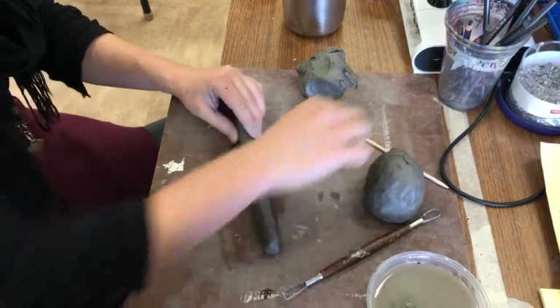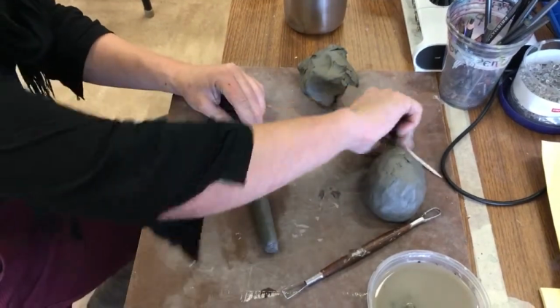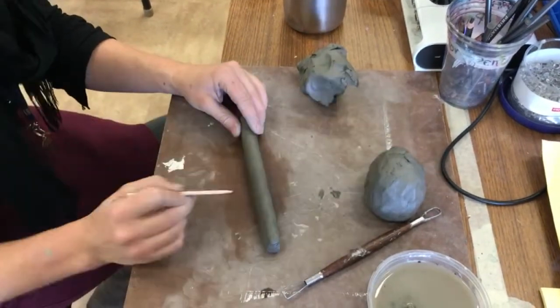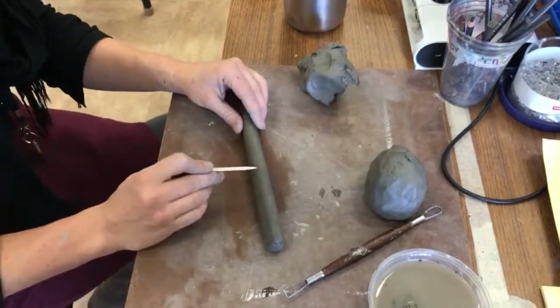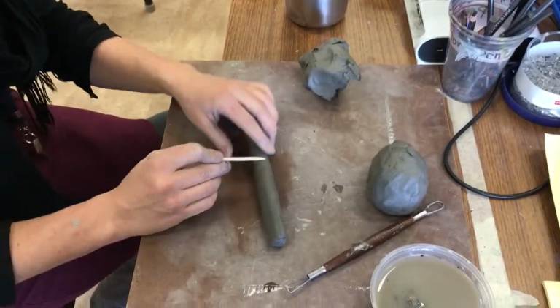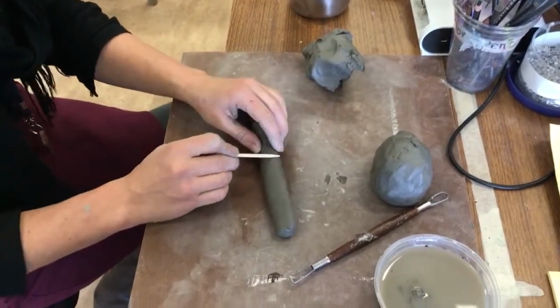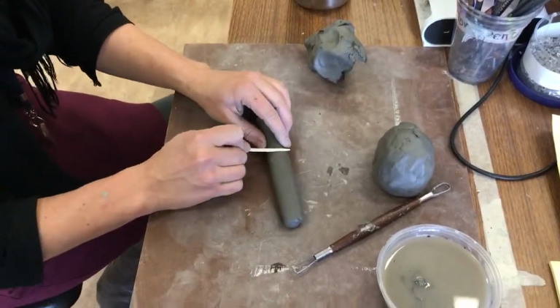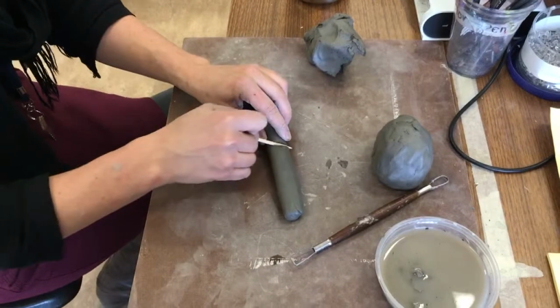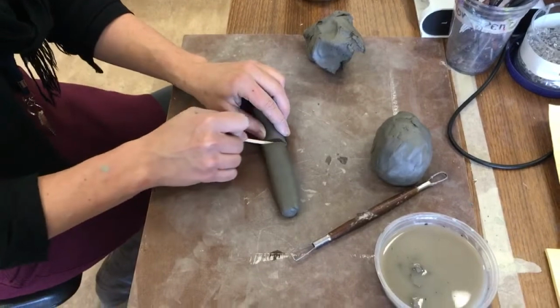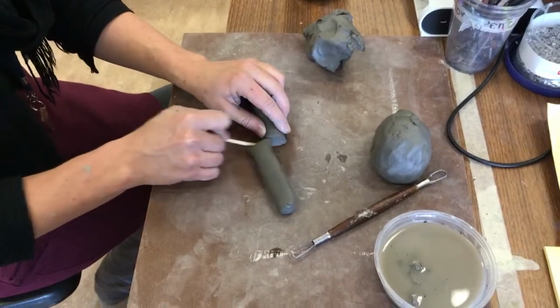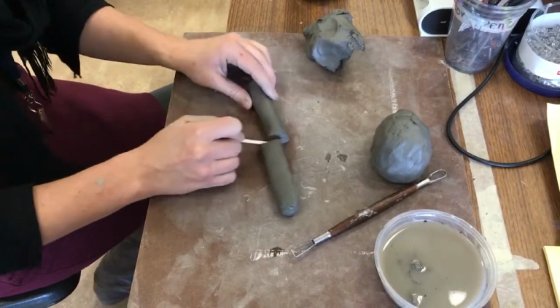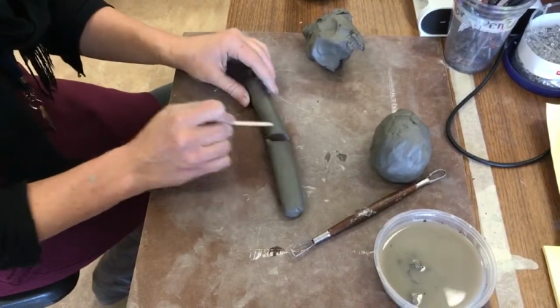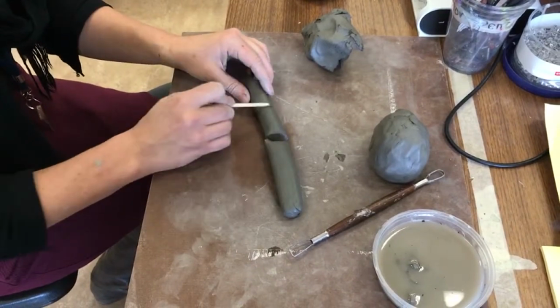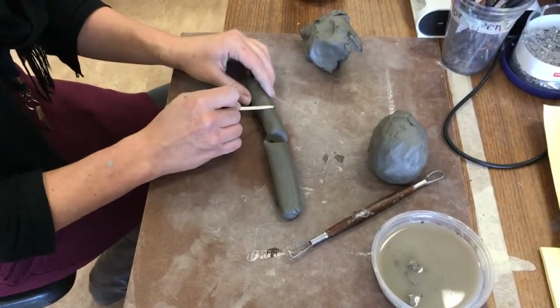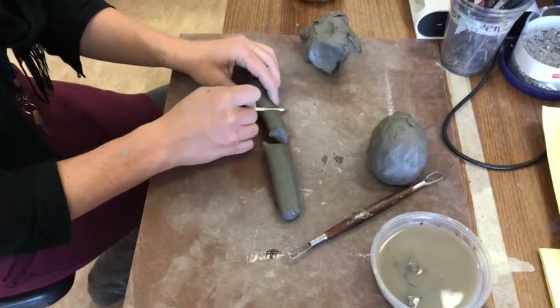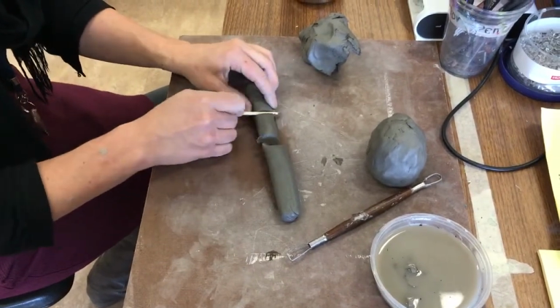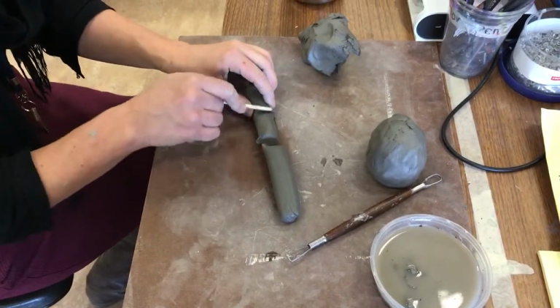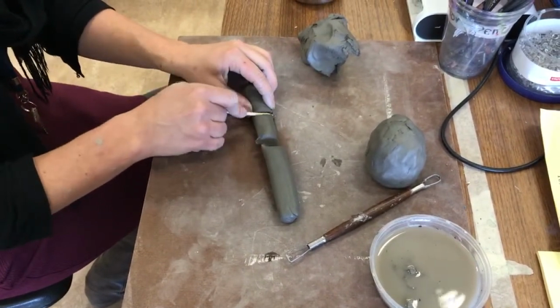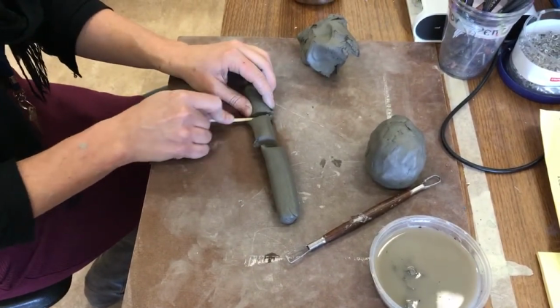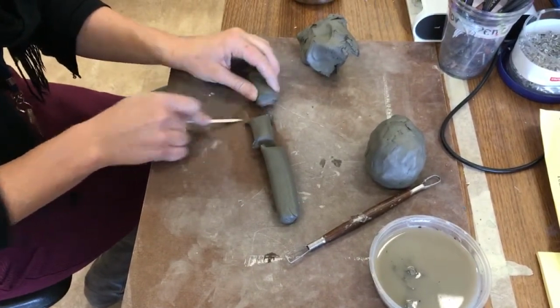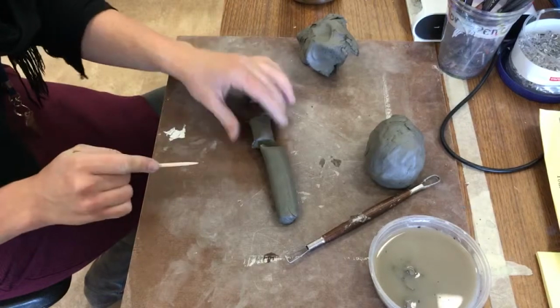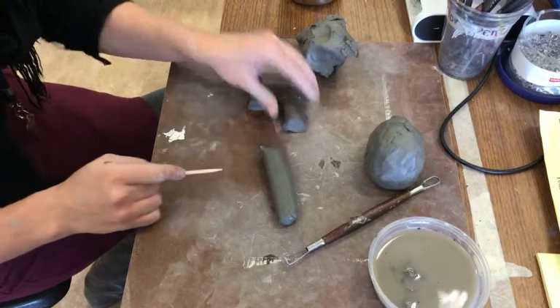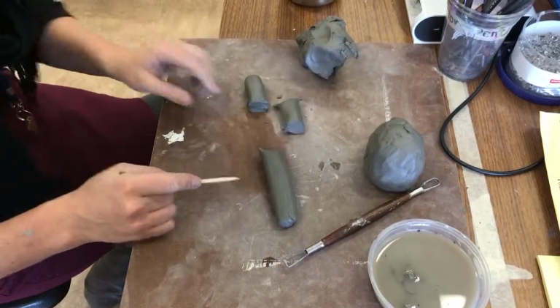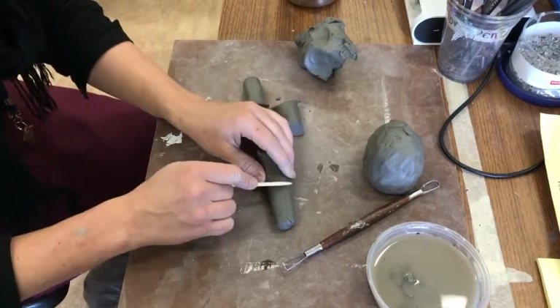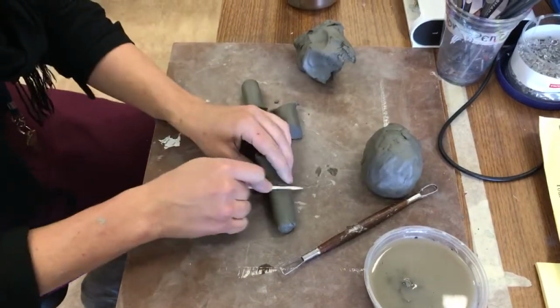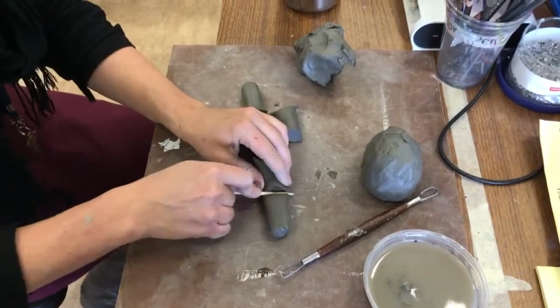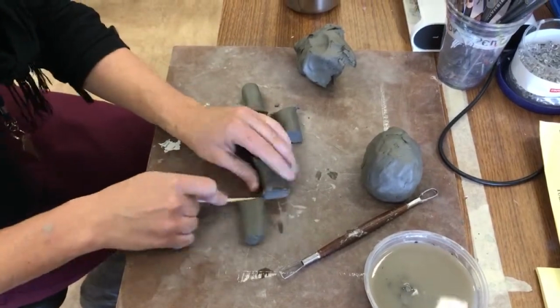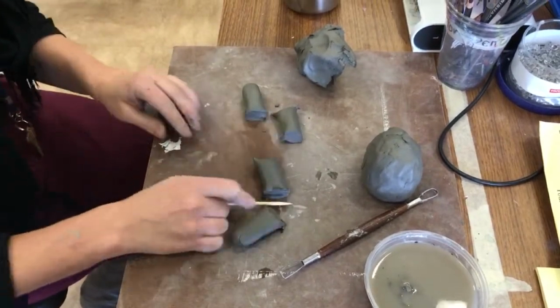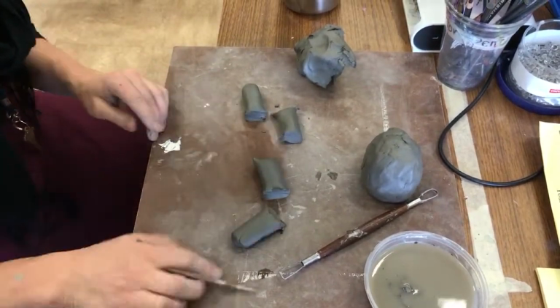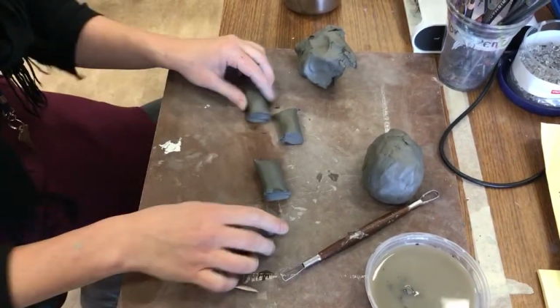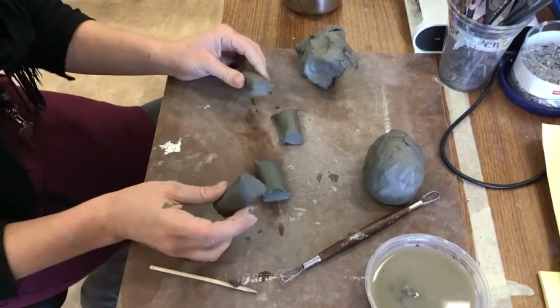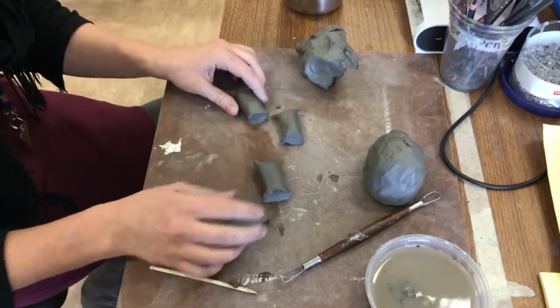And then I'm going to cut this in half, and then in half again. Okay, so those are going to be my four legs.